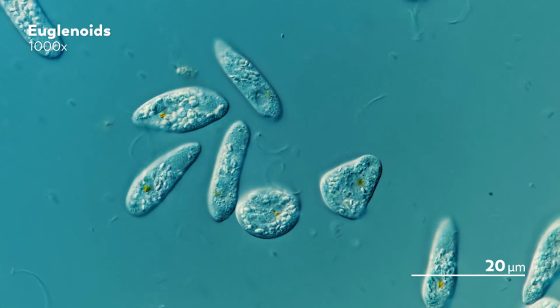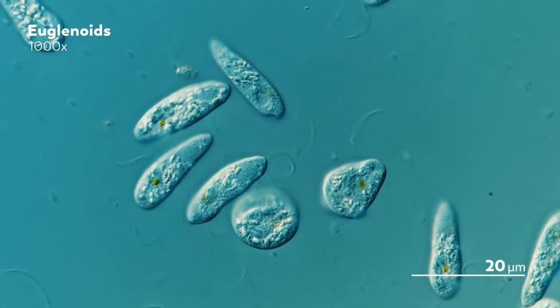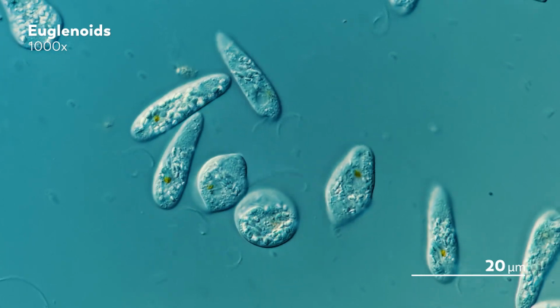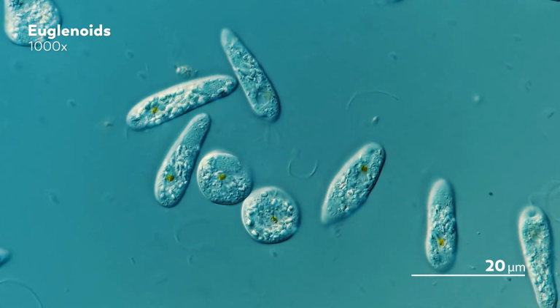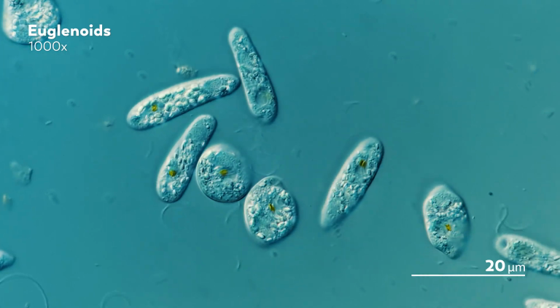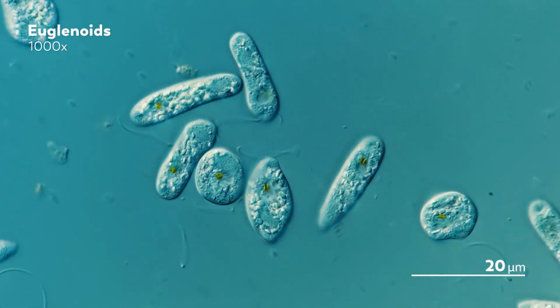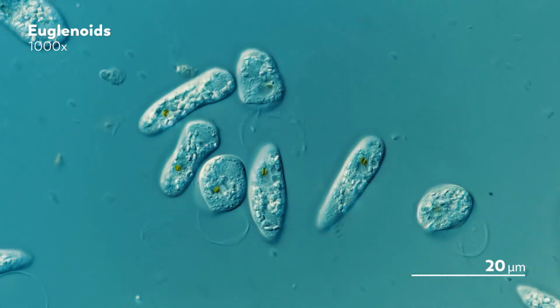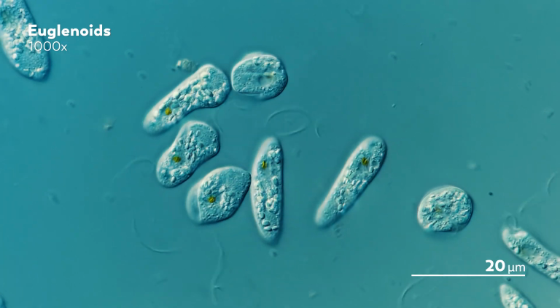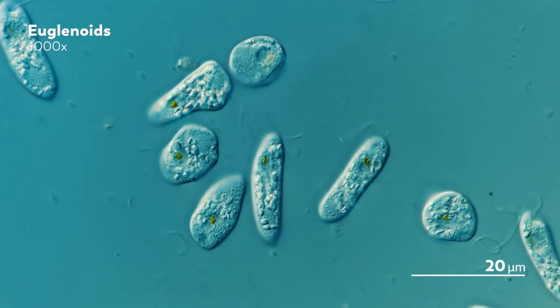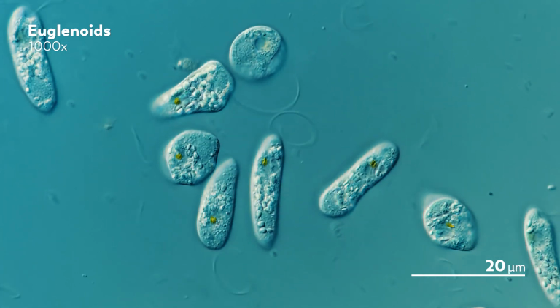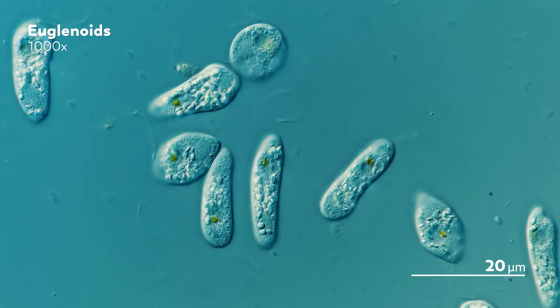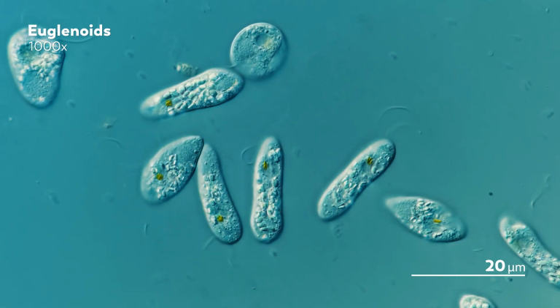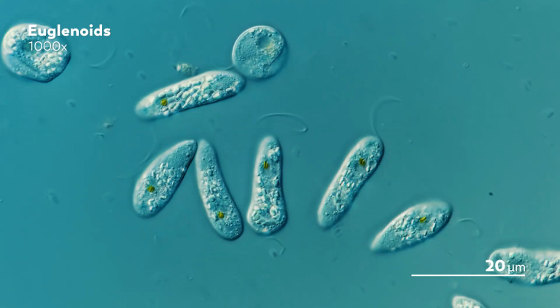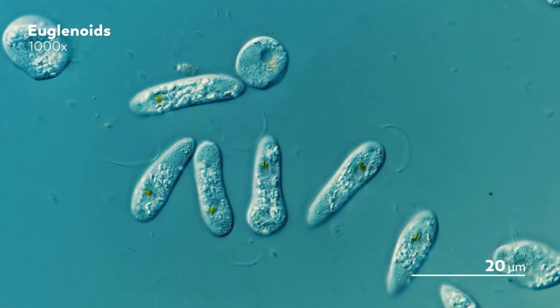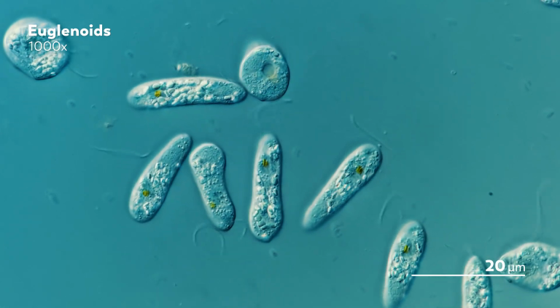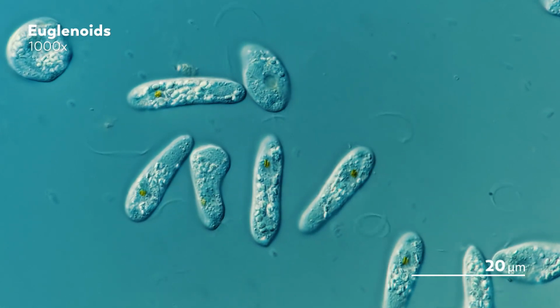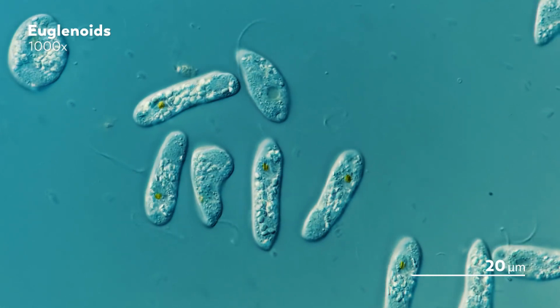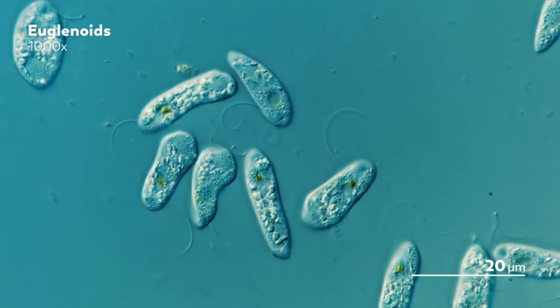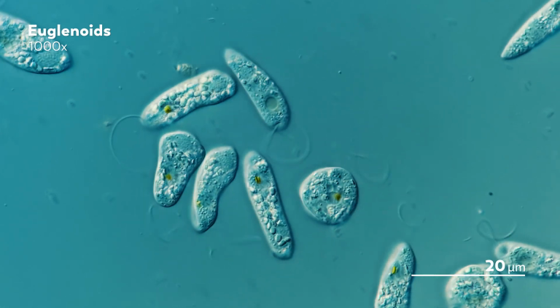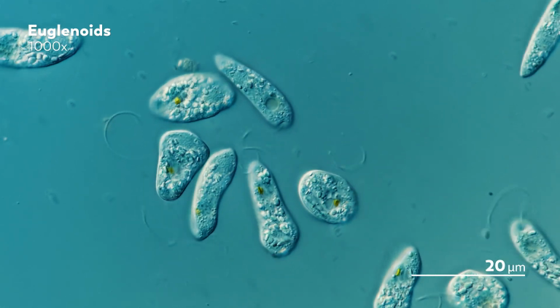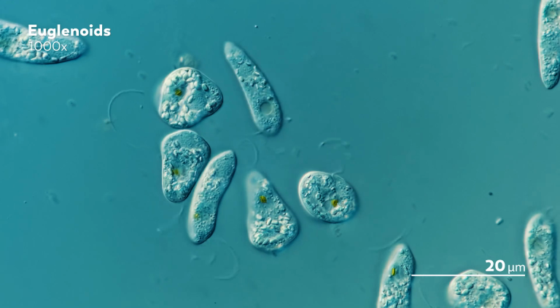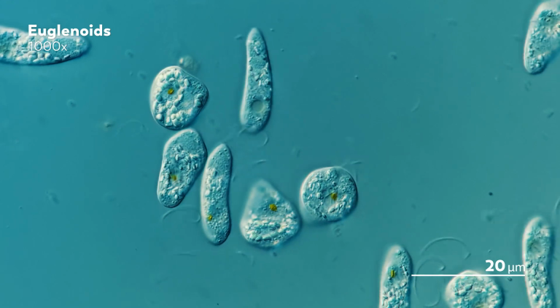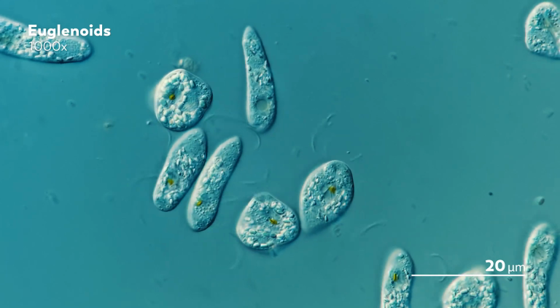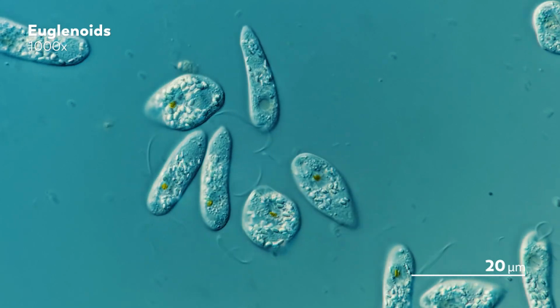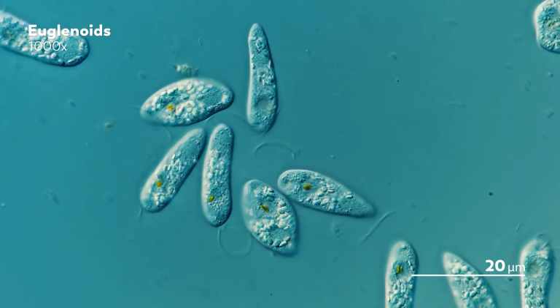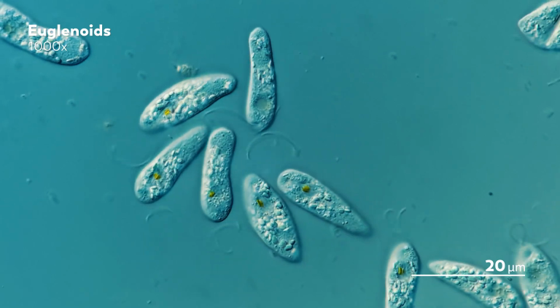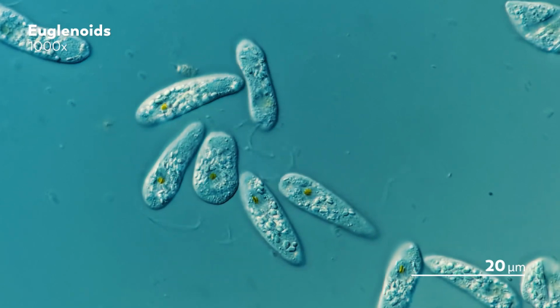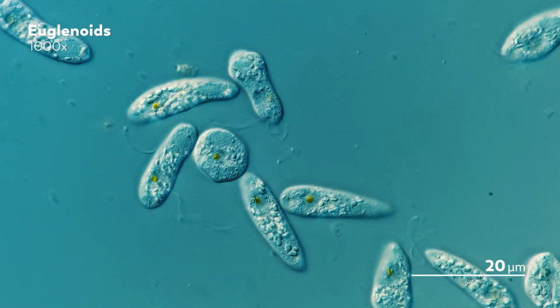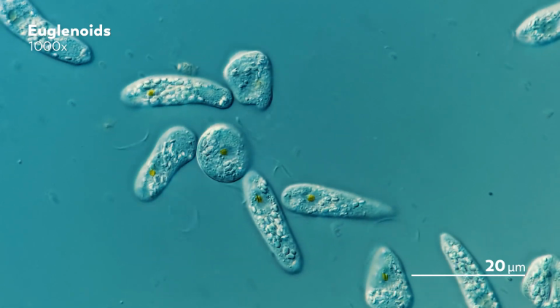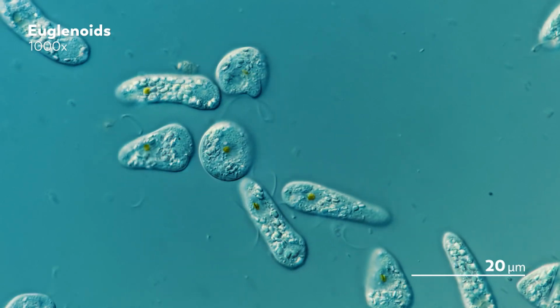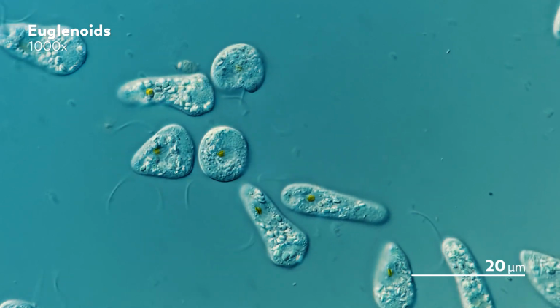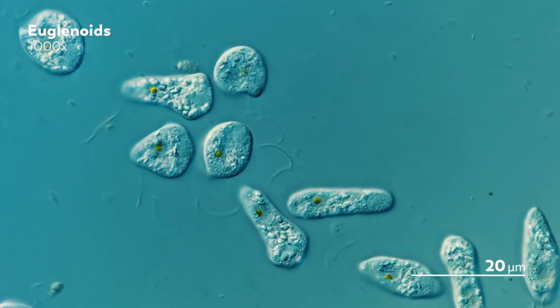Take for example the family of organisms that peronema belongs to — the euglenoids — a perennial favorite on Journey to the Microcosmos because of the fascinating shapes they take on, thanks to a series of strips made out of protein that run the length of the organism.